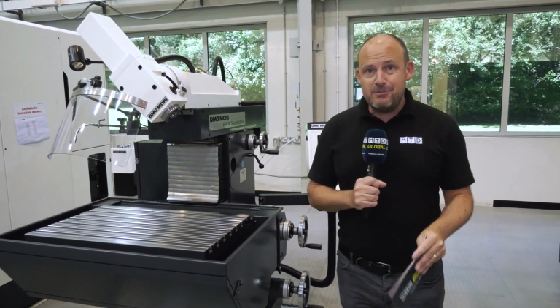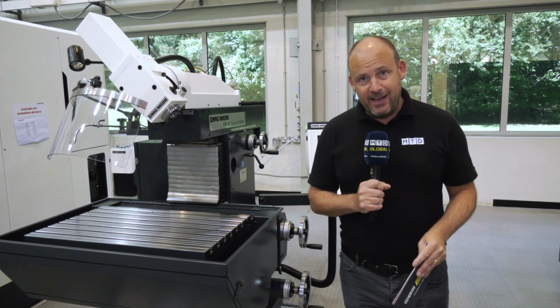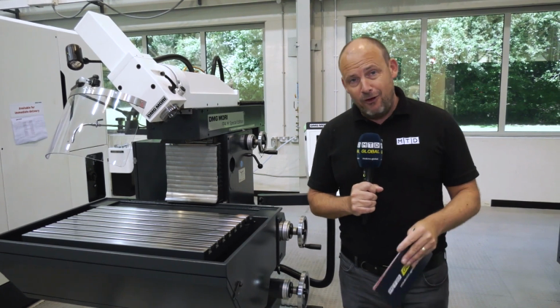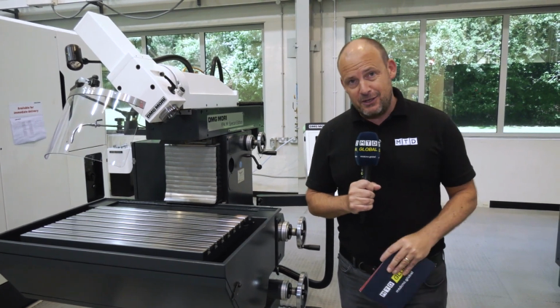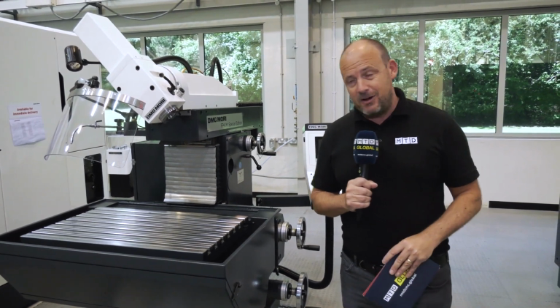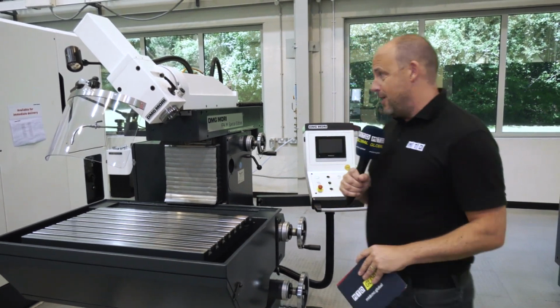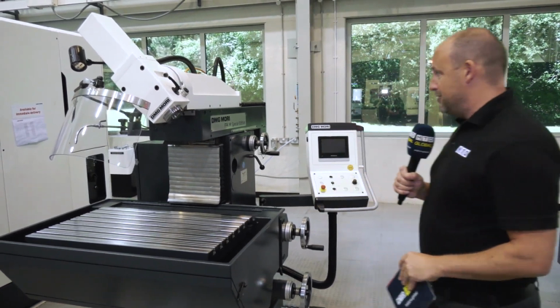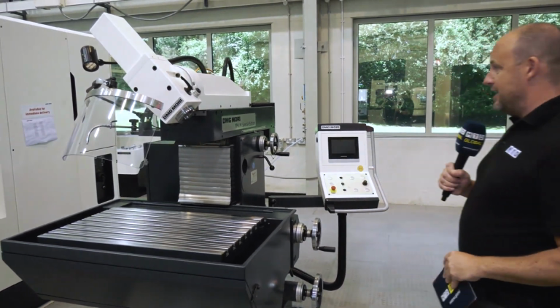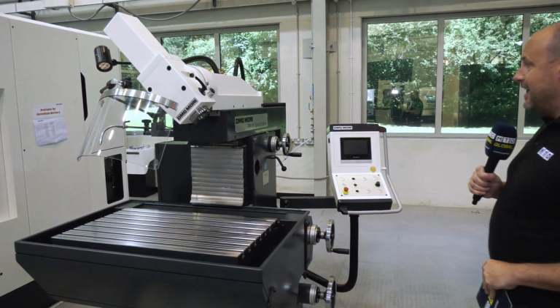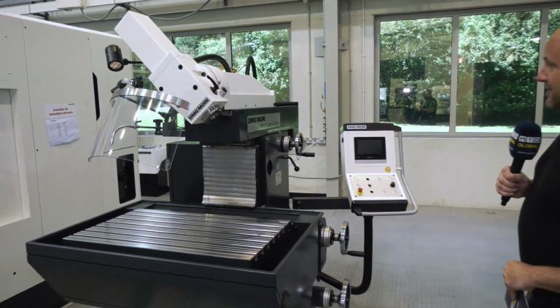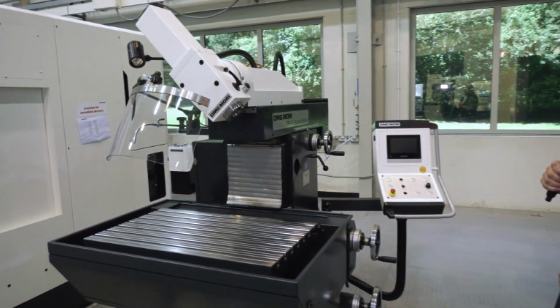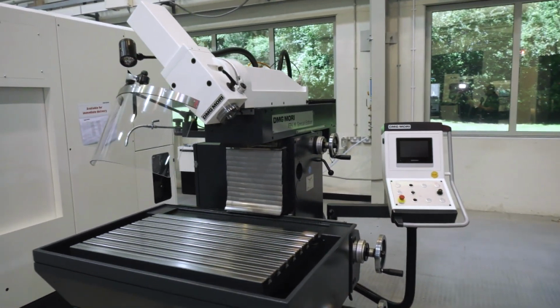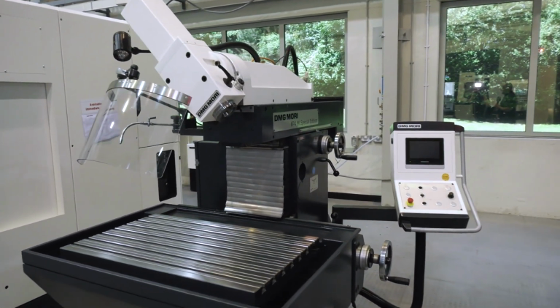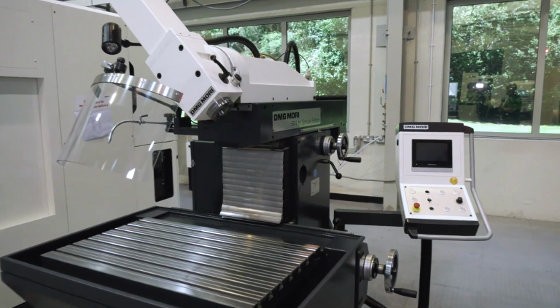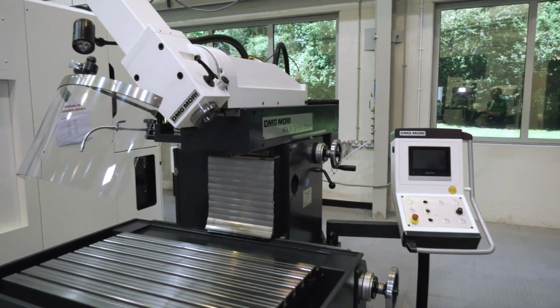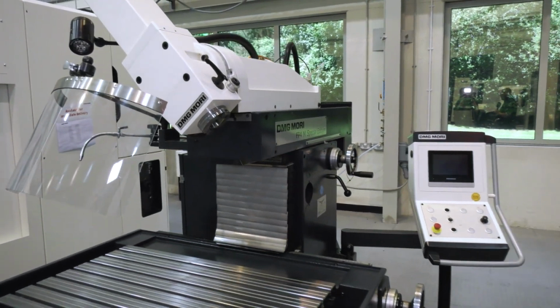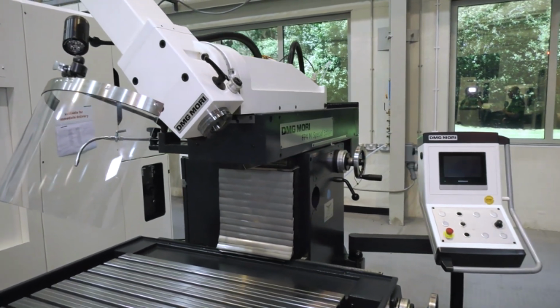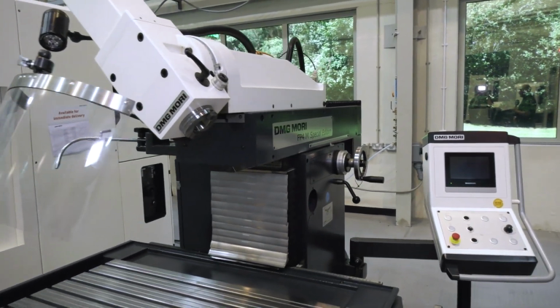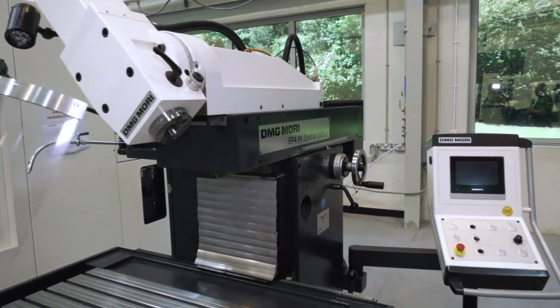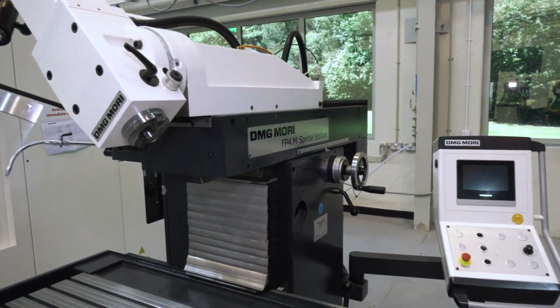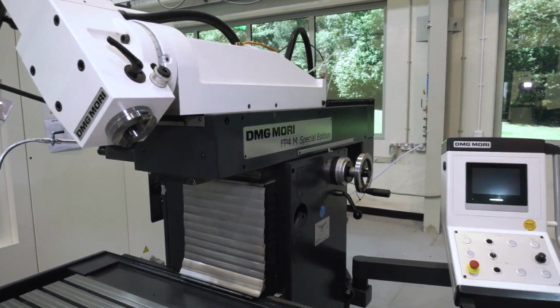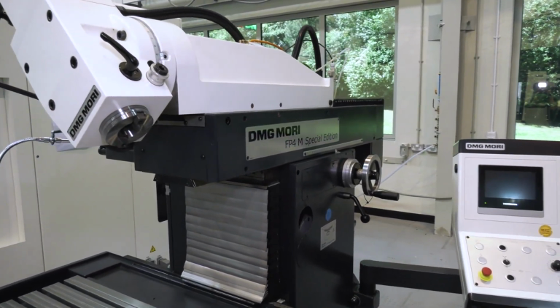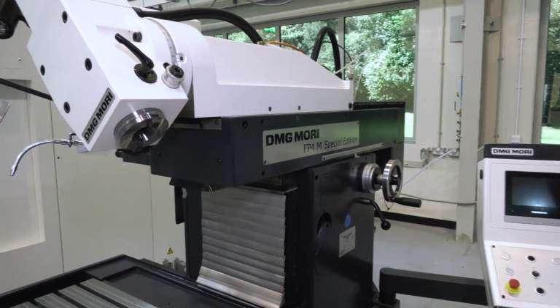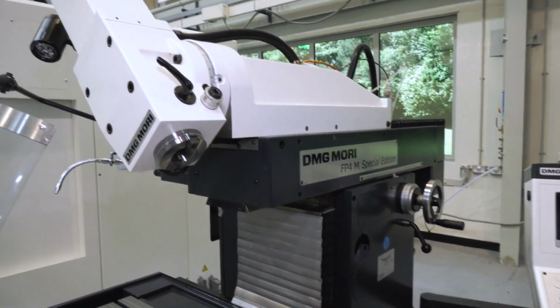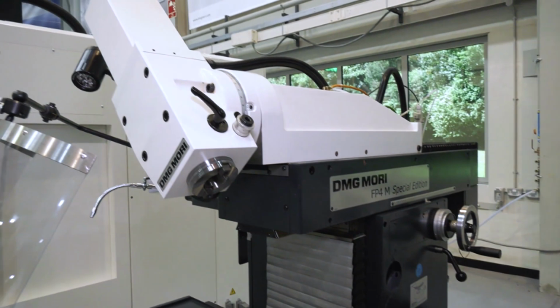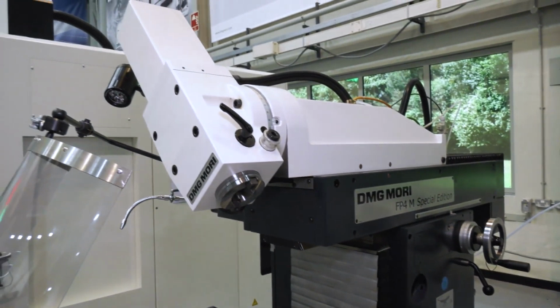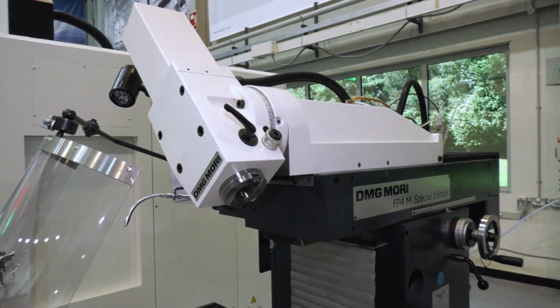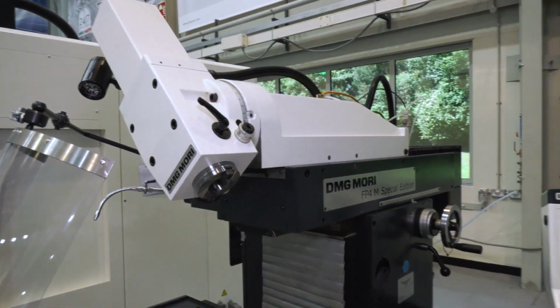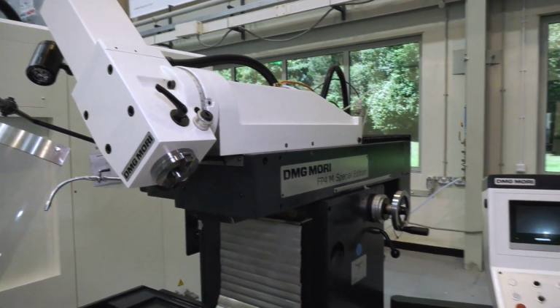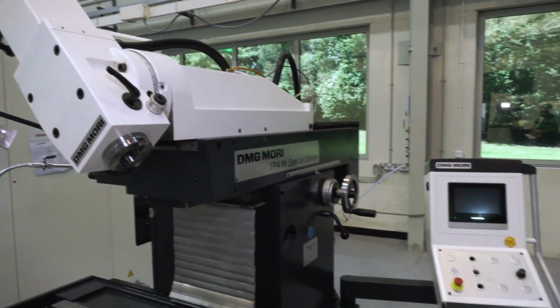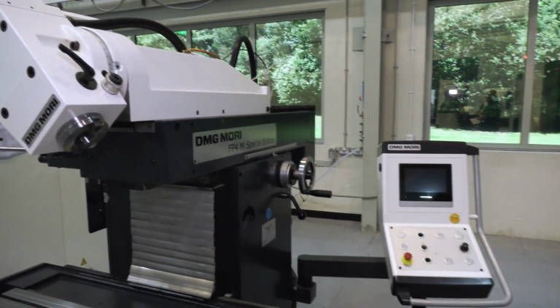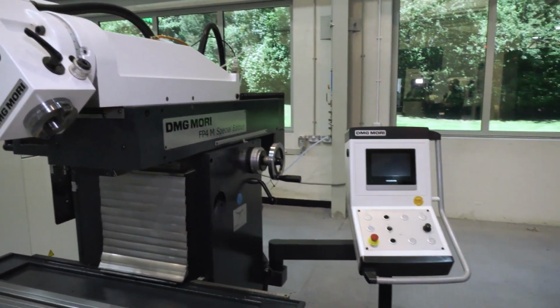Now DMG Mori have an answer to those markets as well. As you'll see here, this is the FP4M Special Edition from DMG Mori. This has got a Heidenhain control on here.